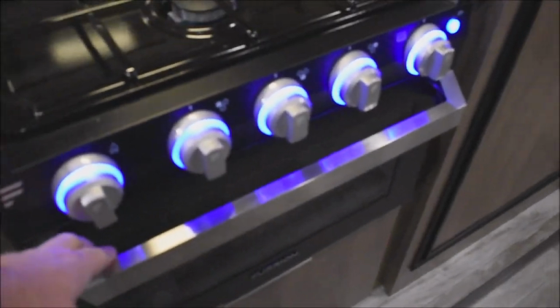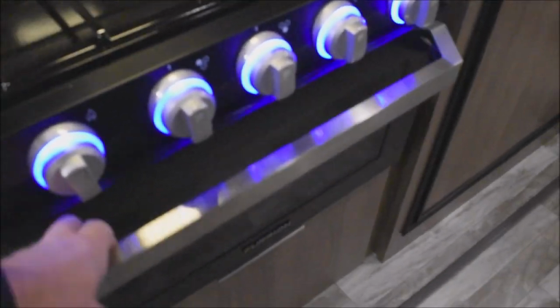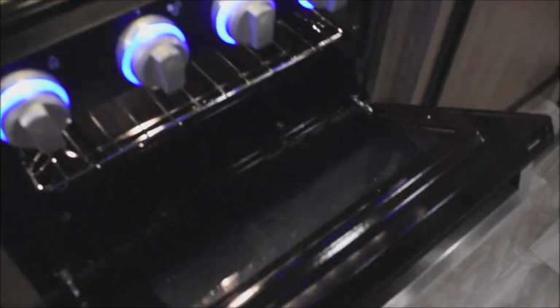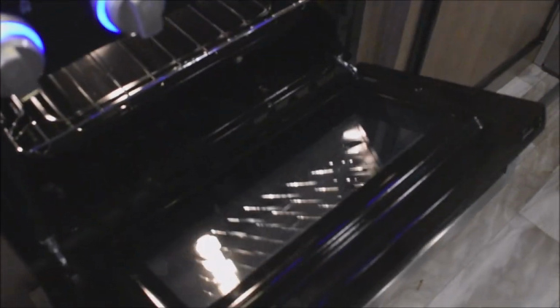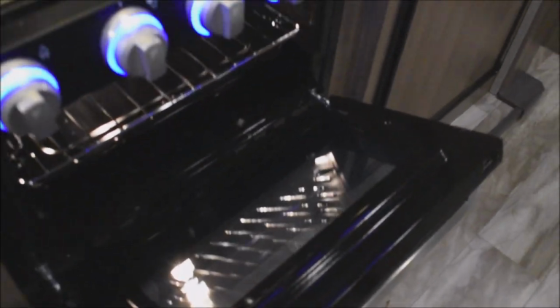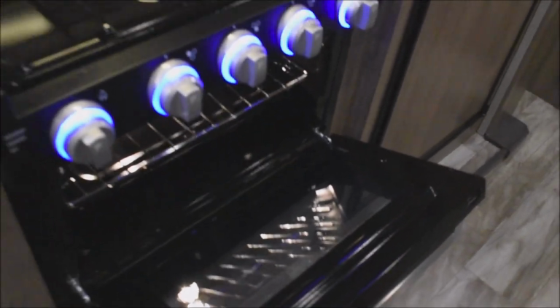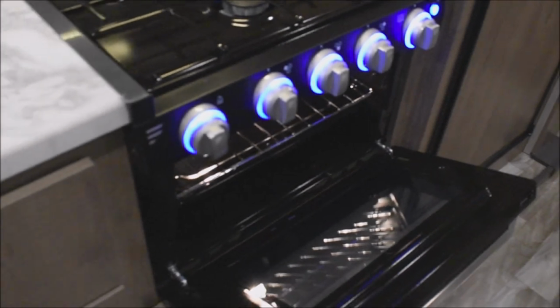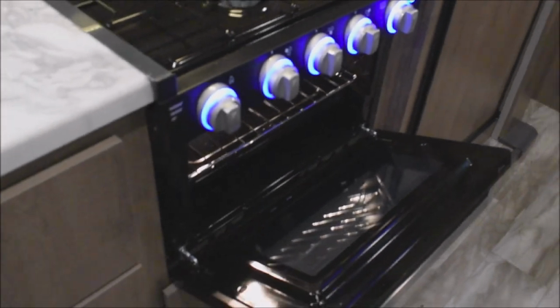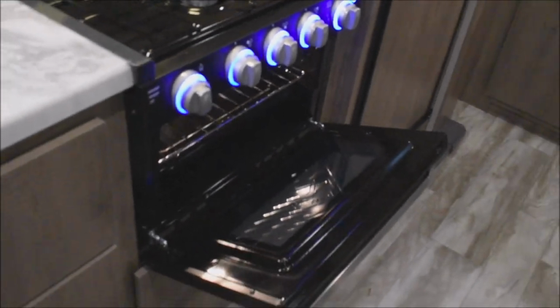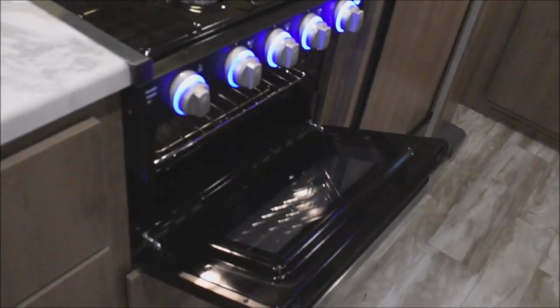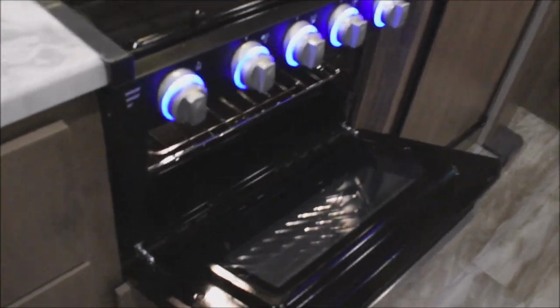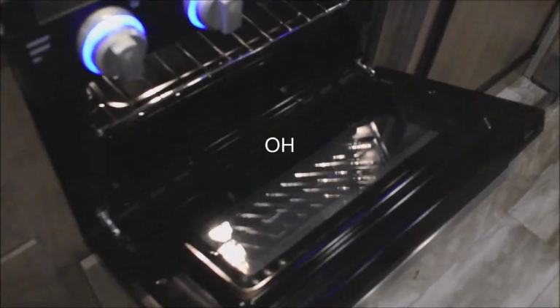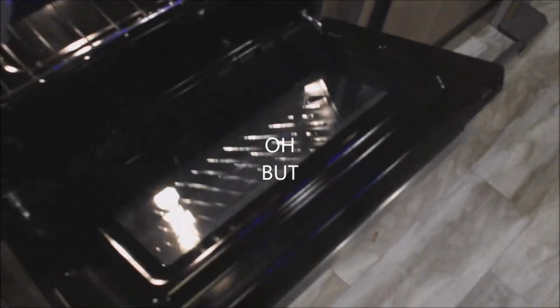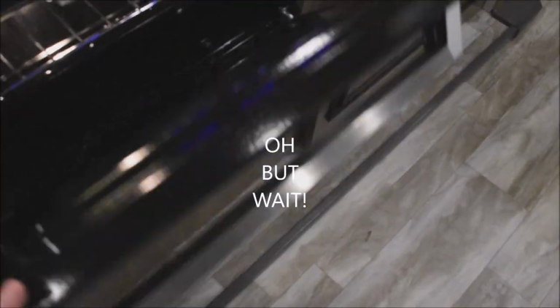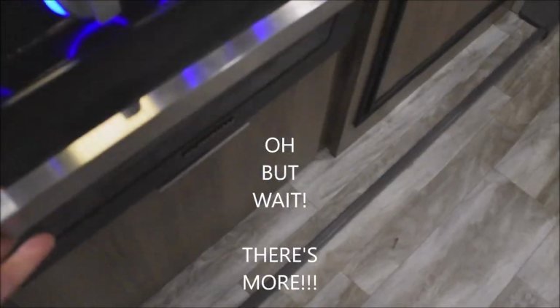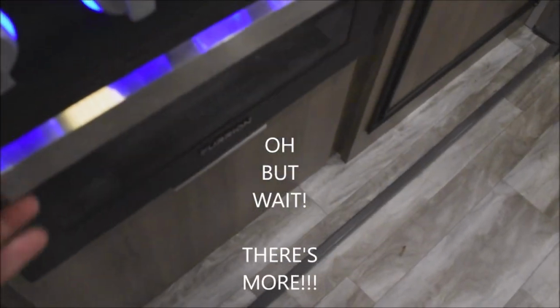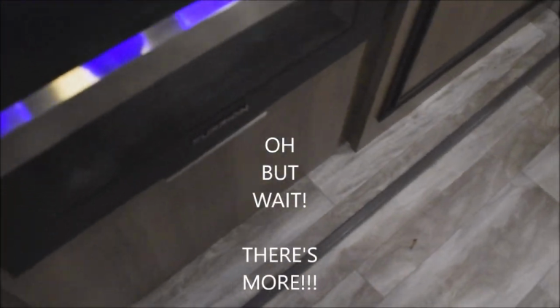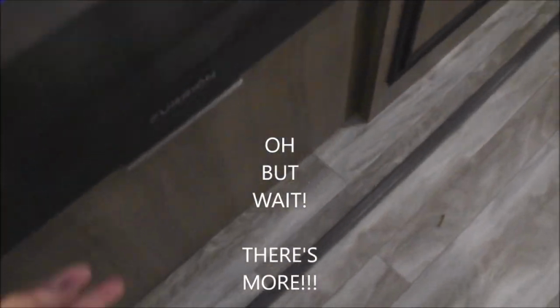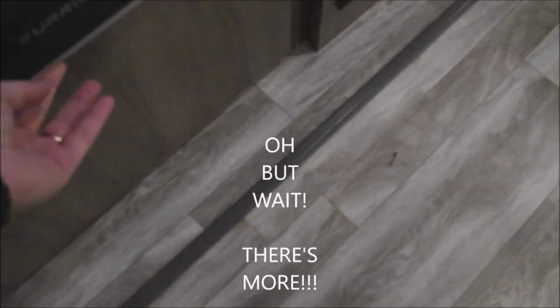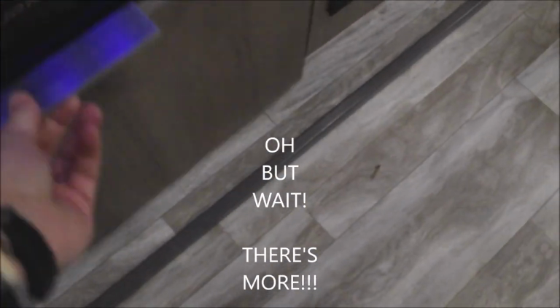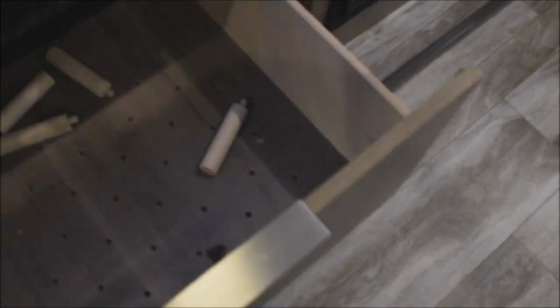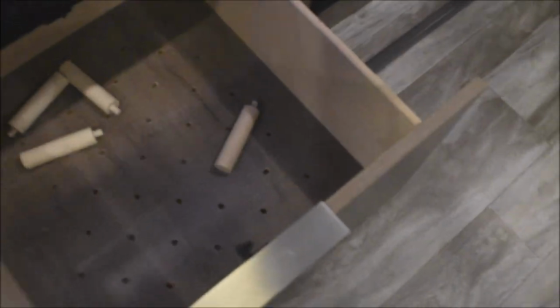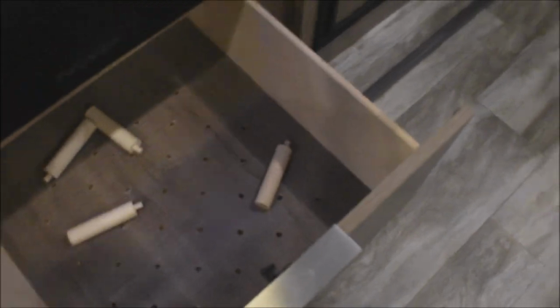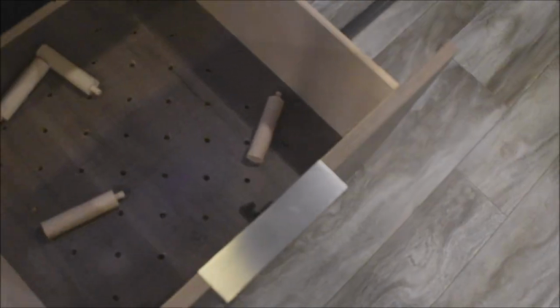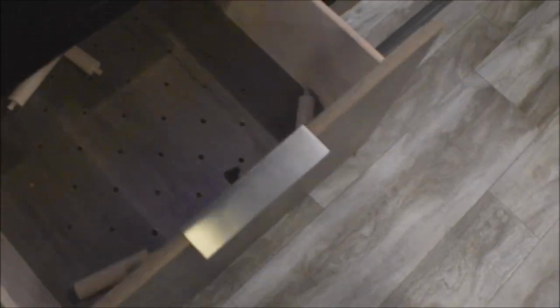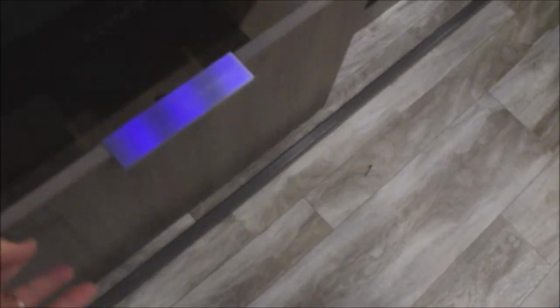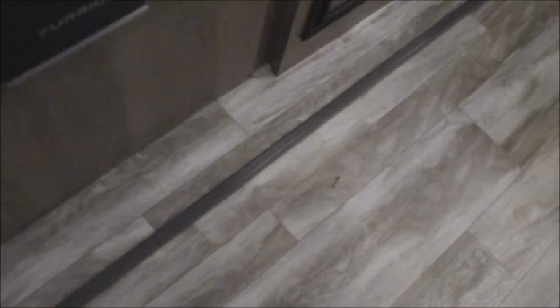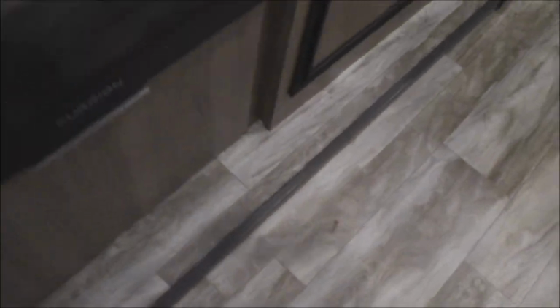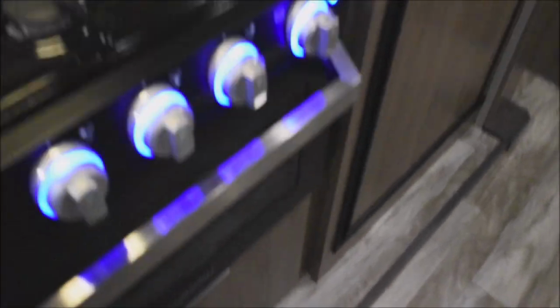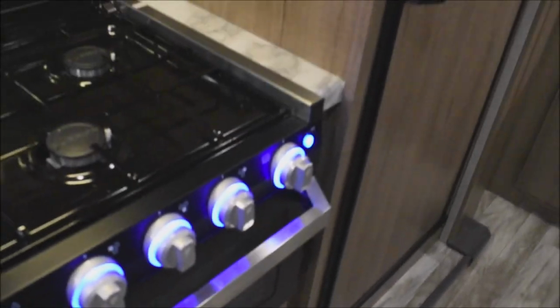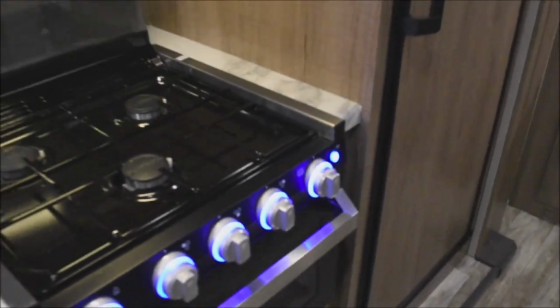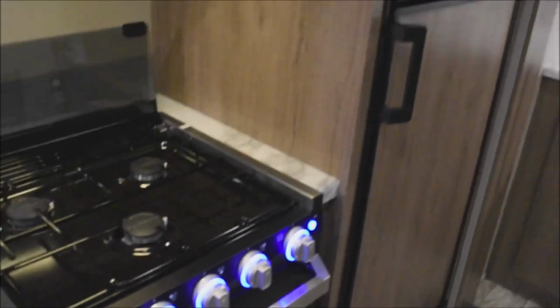Backlit controls and the oven below with the oven light as well. There's also storage down below here — pot and pan storage where you can set up those pegs as you see fit.